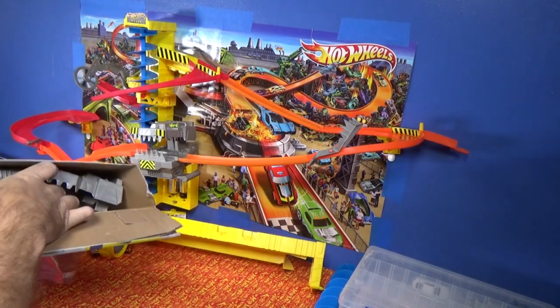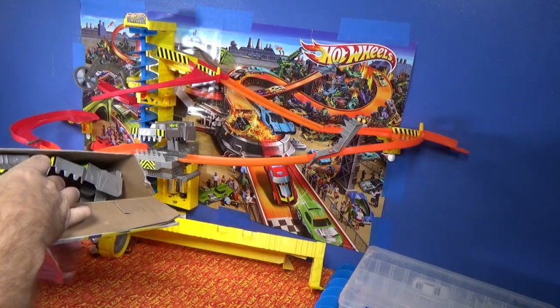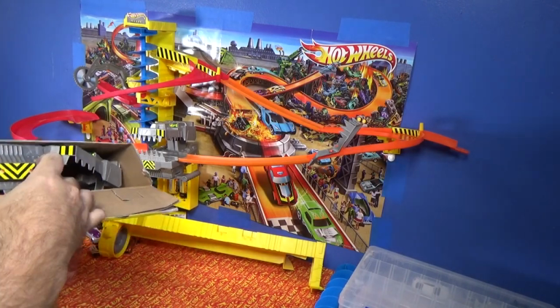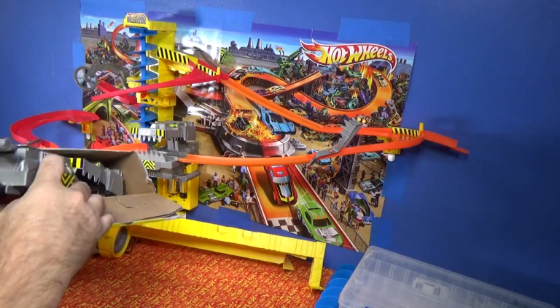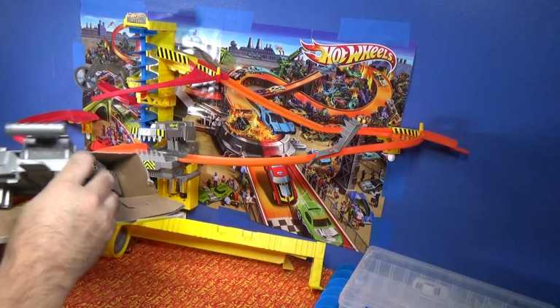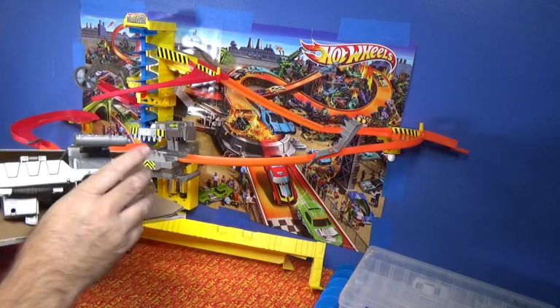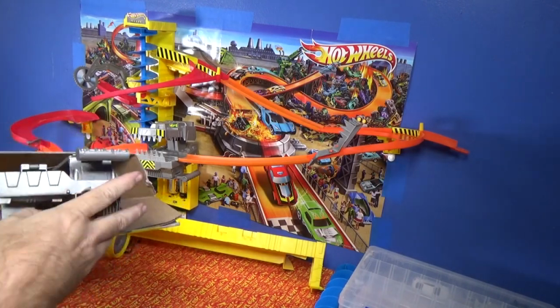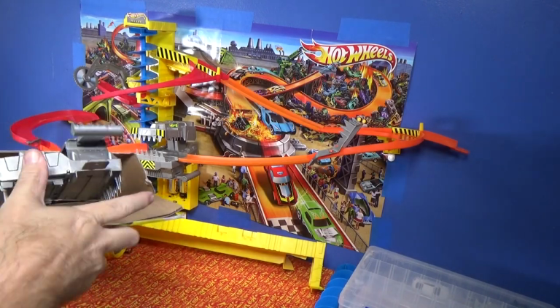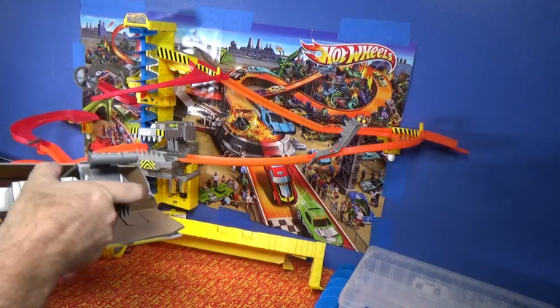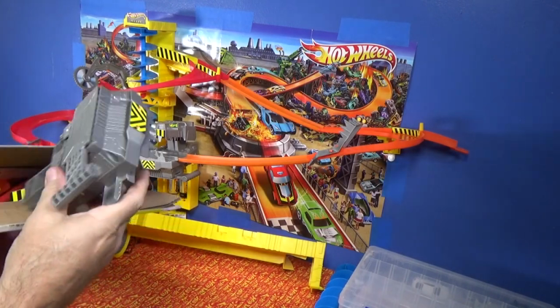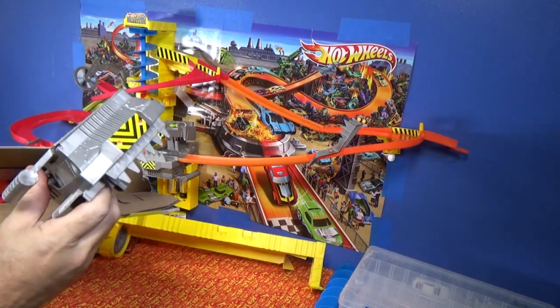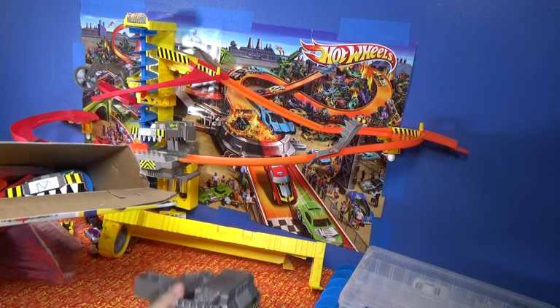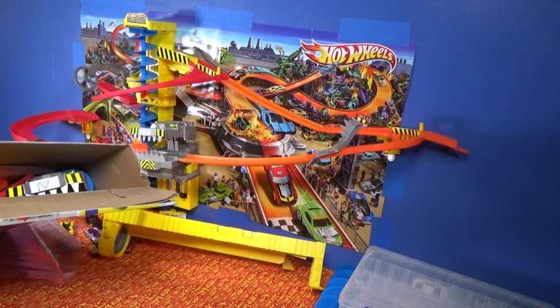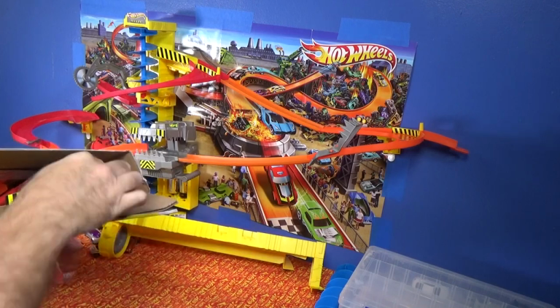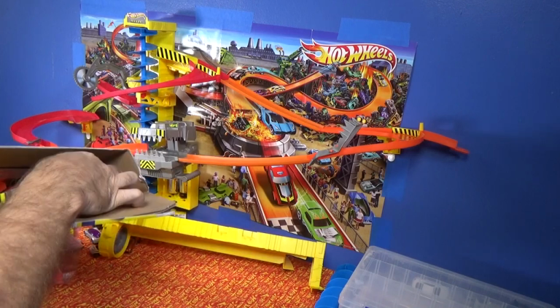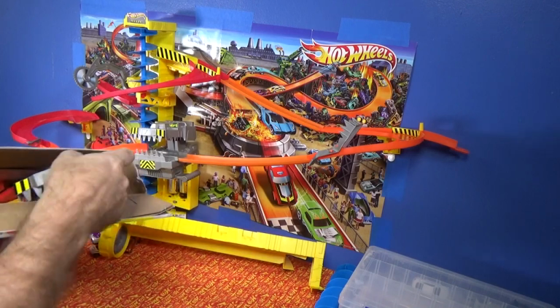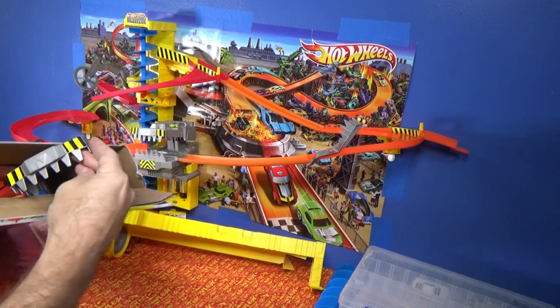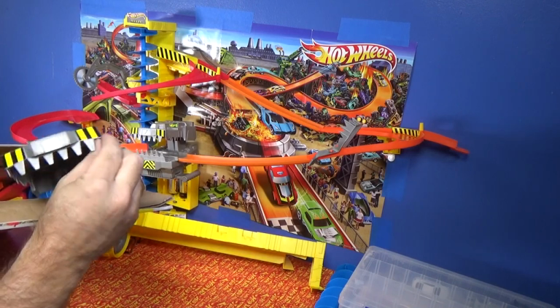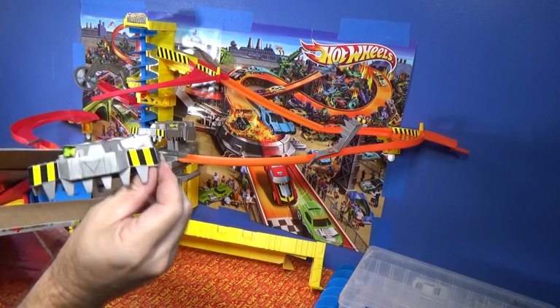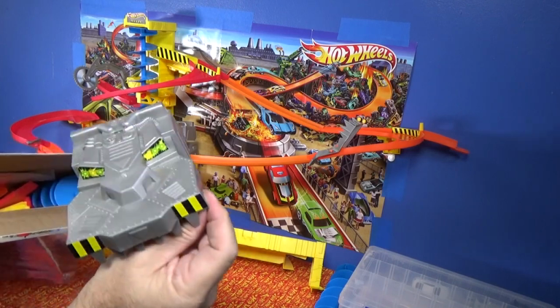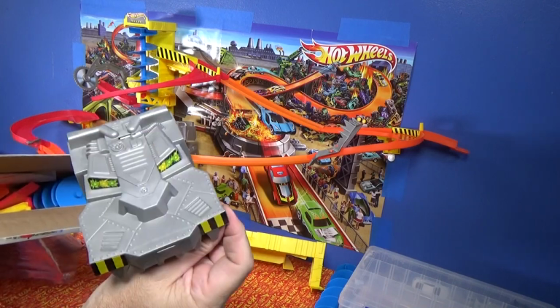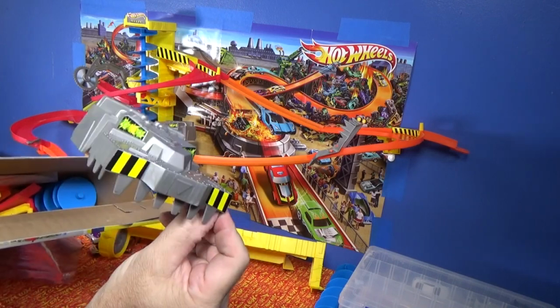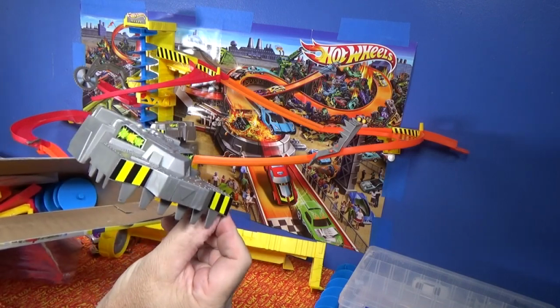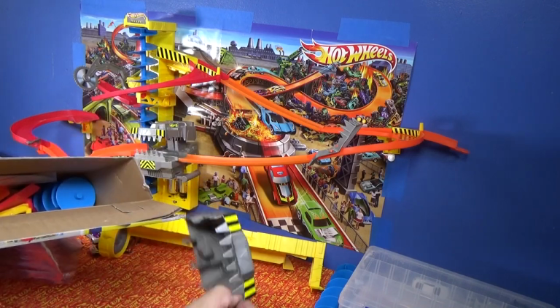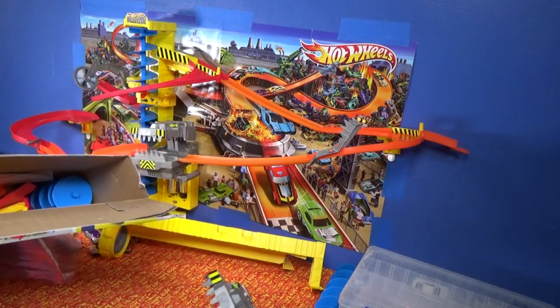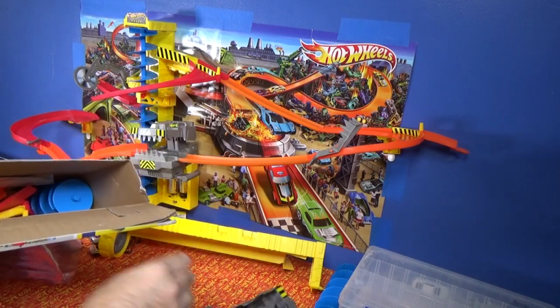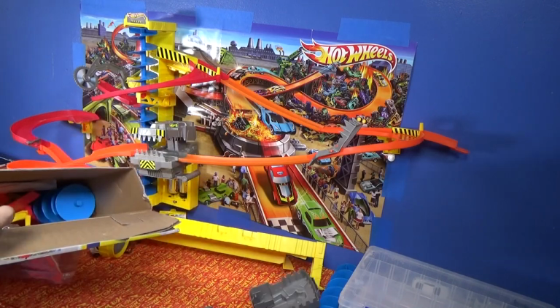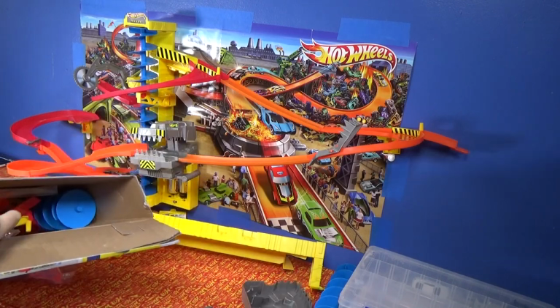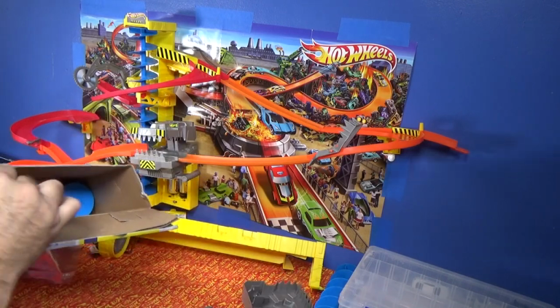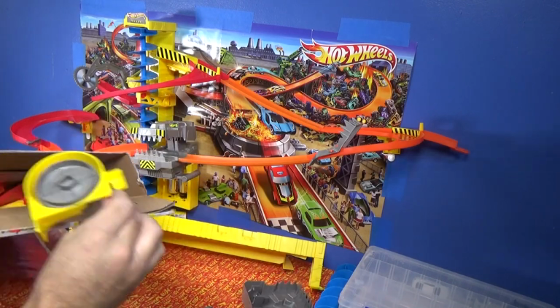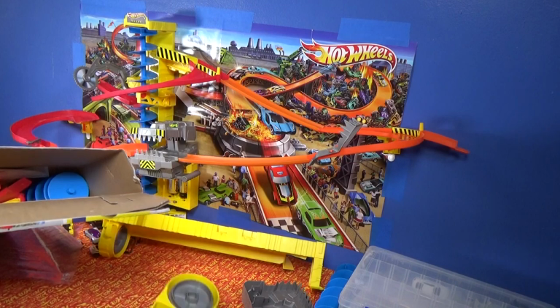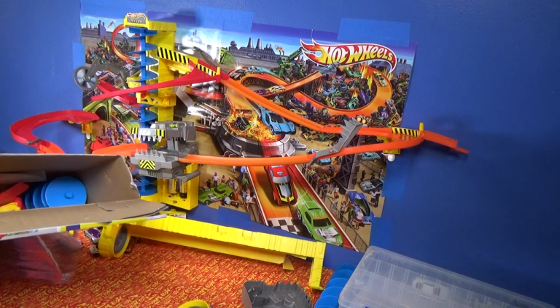There's a chomper right there. Hello, chomper. There's his head. Chomp chomp.